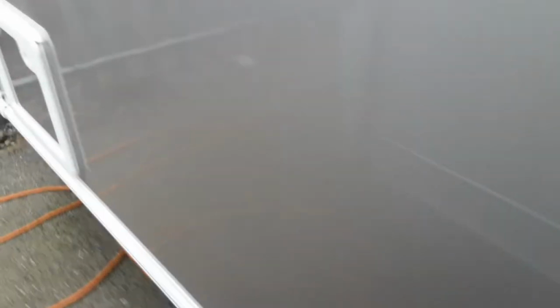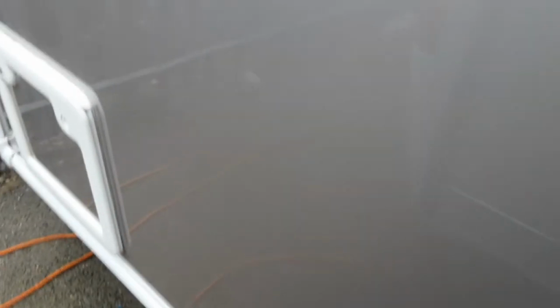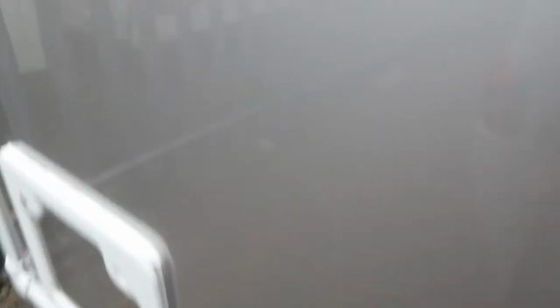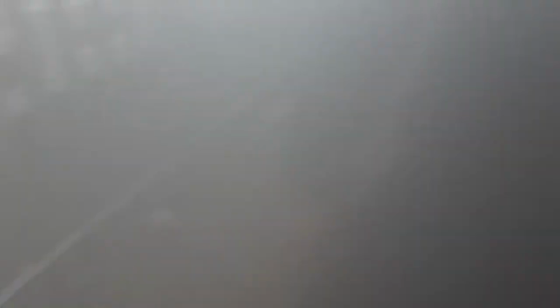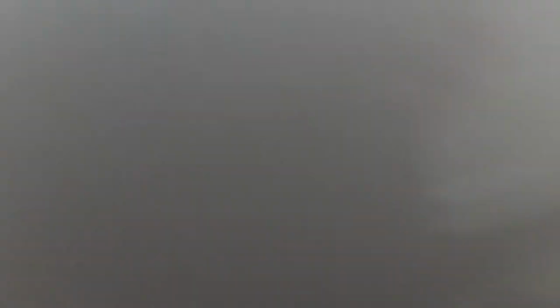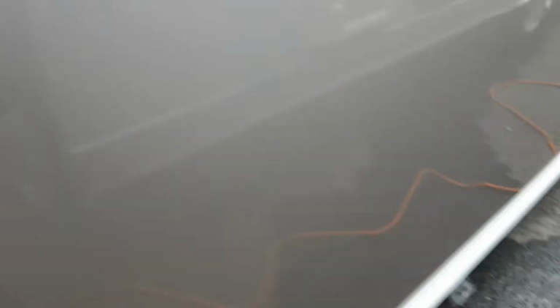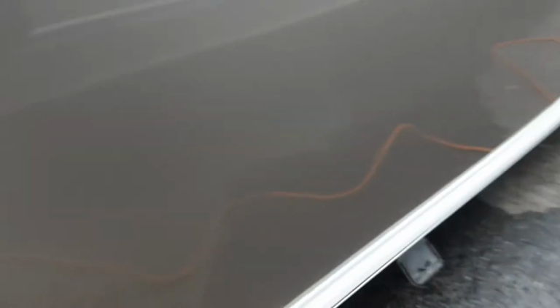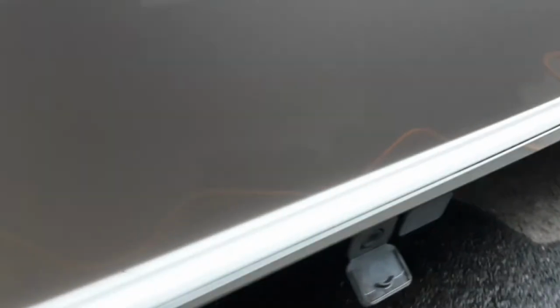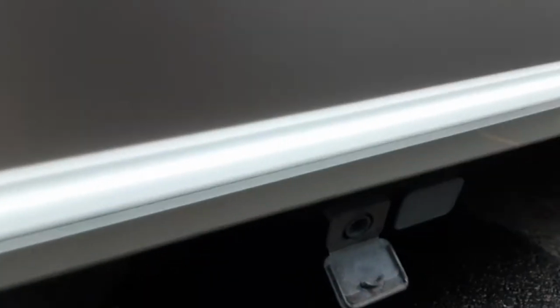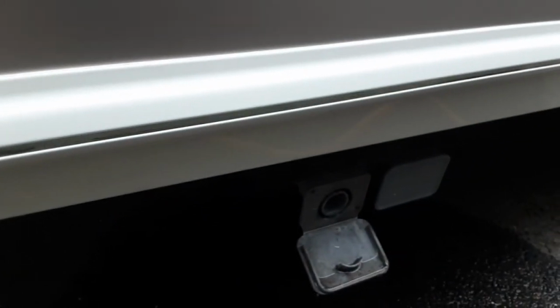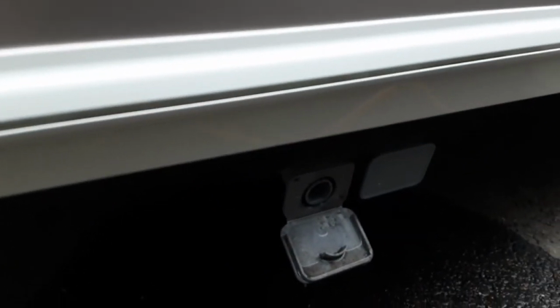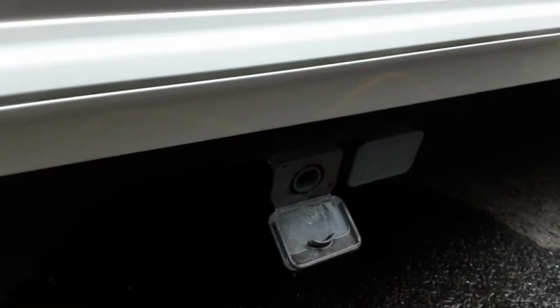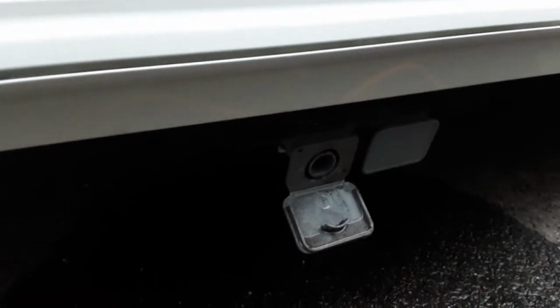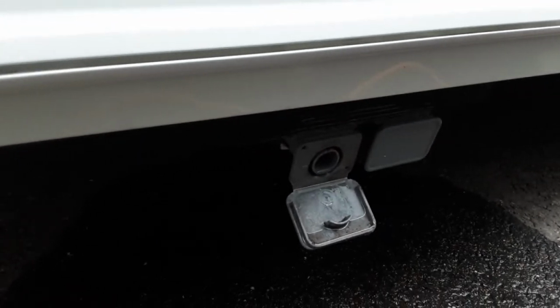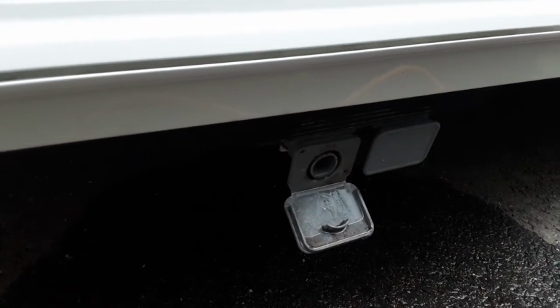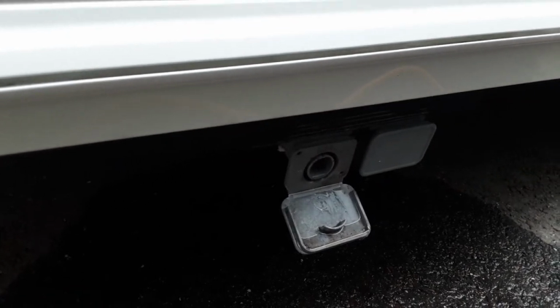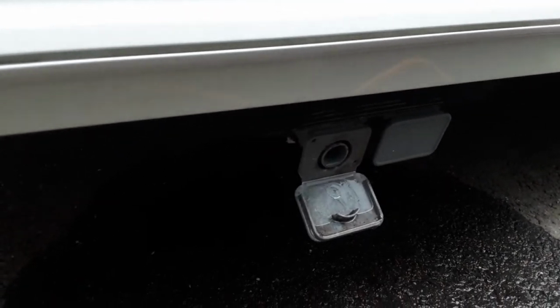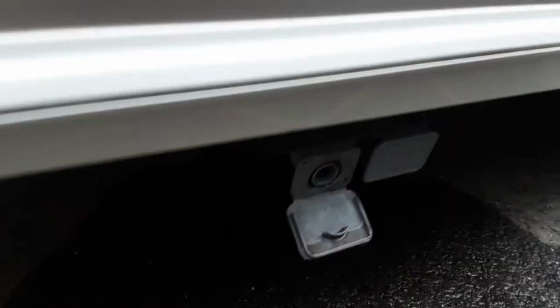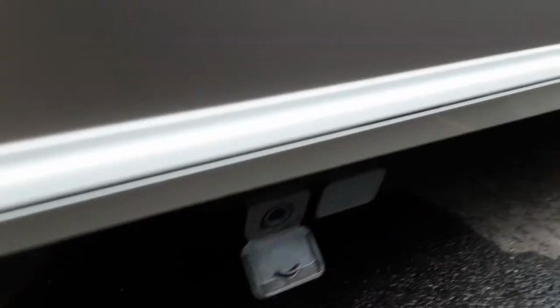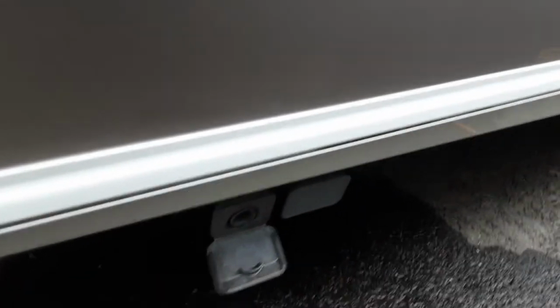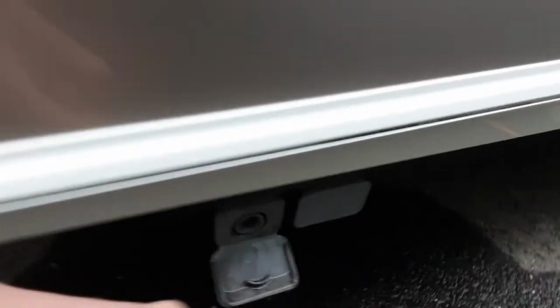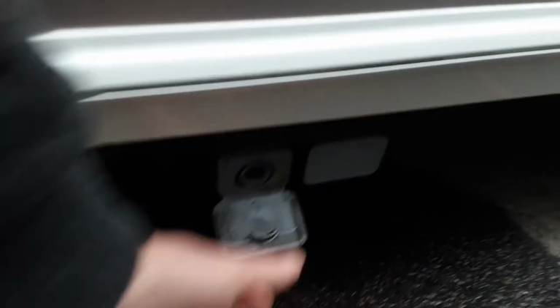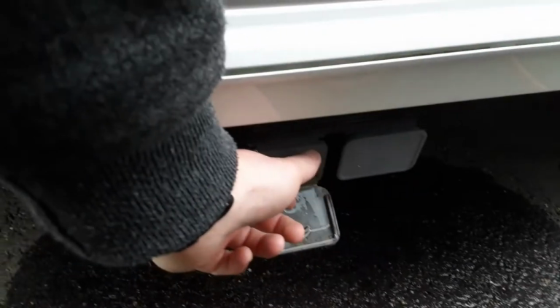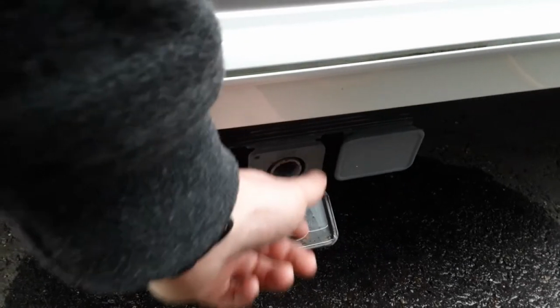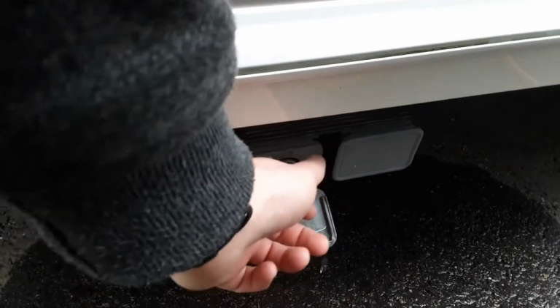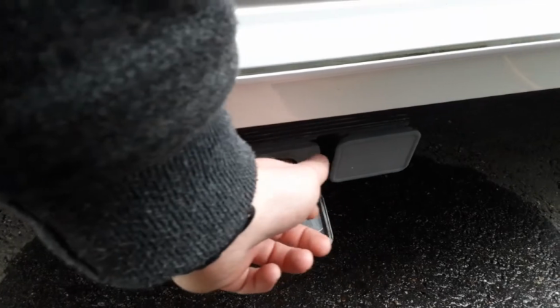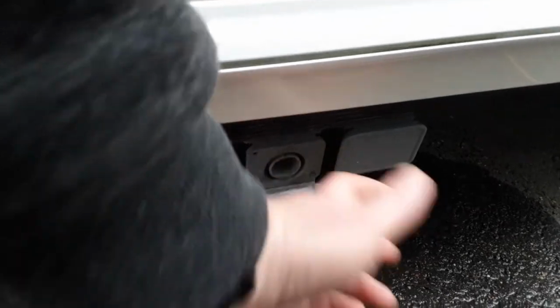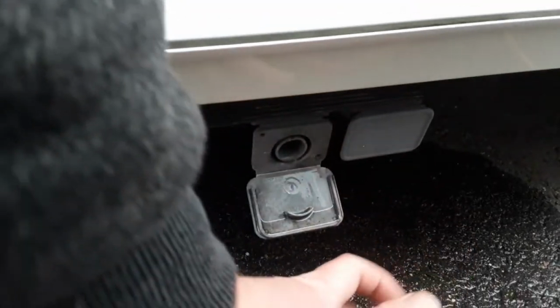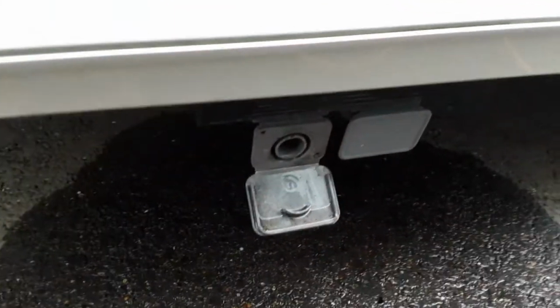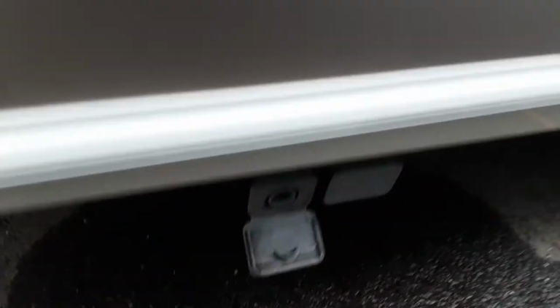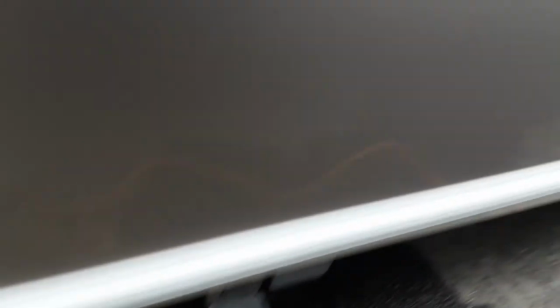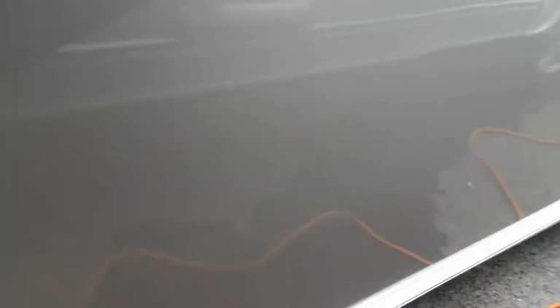Coming down to the back of the van, you'll notice two grey waste pipes coming out the side of the van — that is where your waste water comes out. The grey waste pipes push into the side of the van here and drop down into your waste master itself.